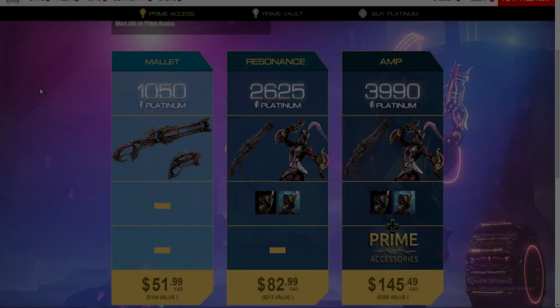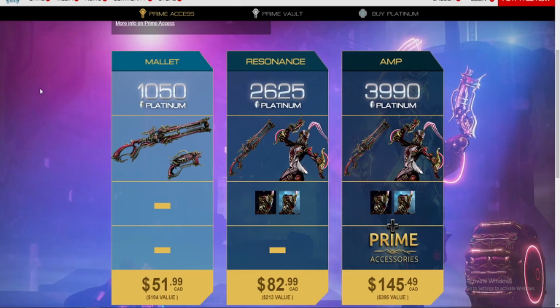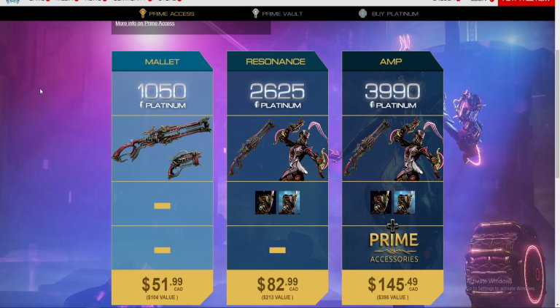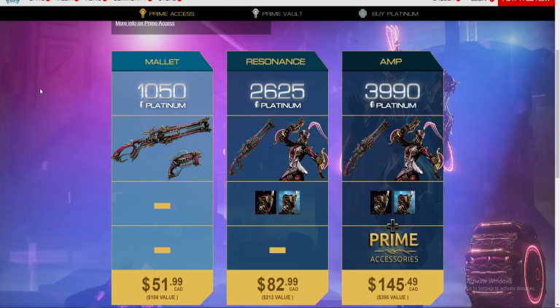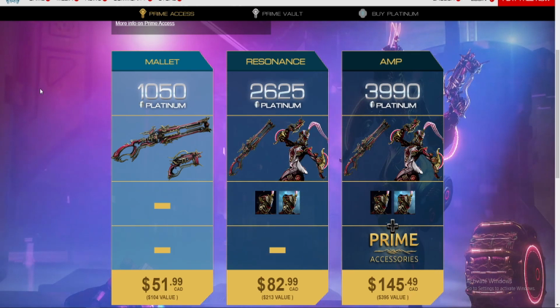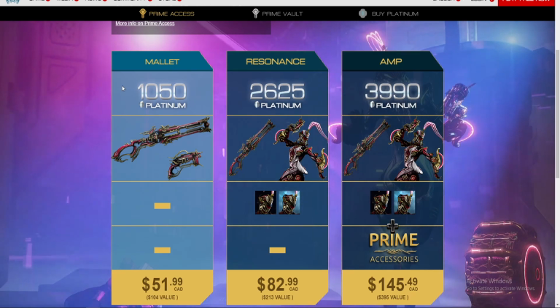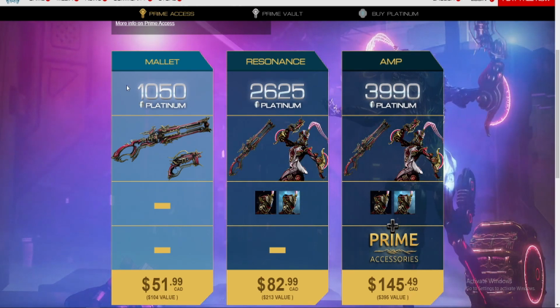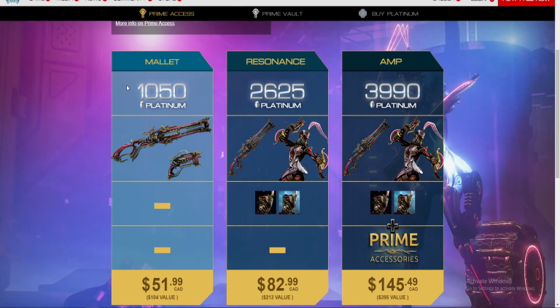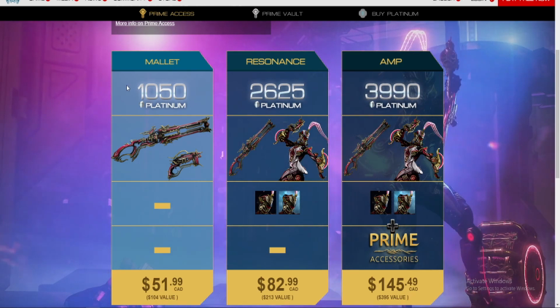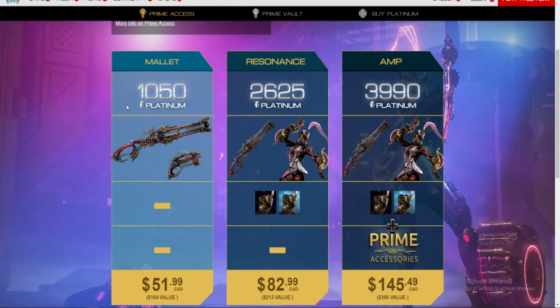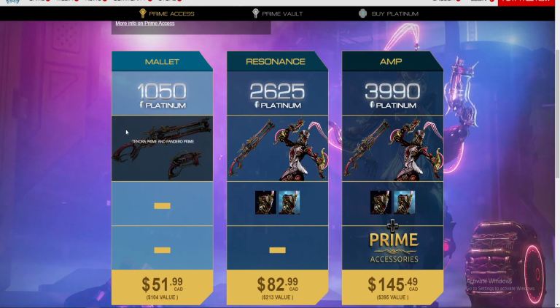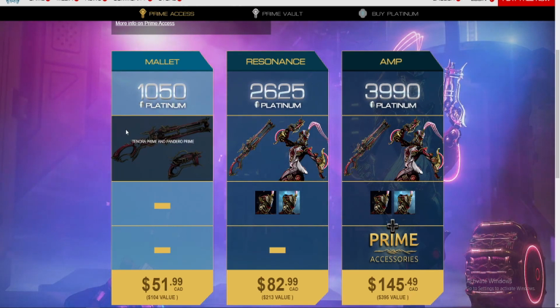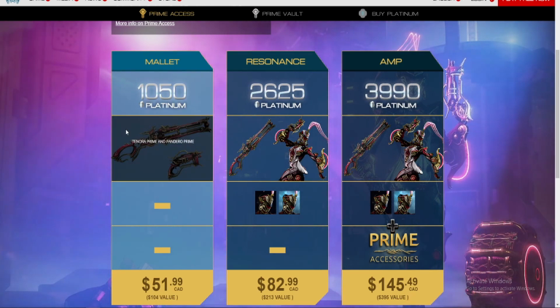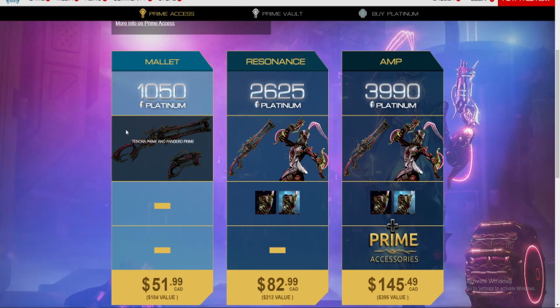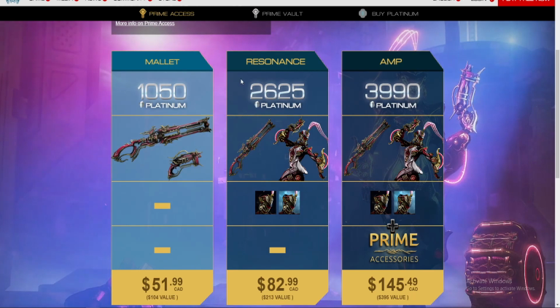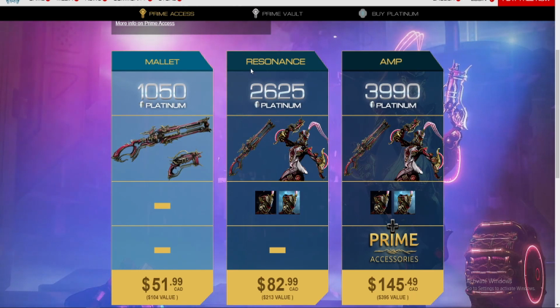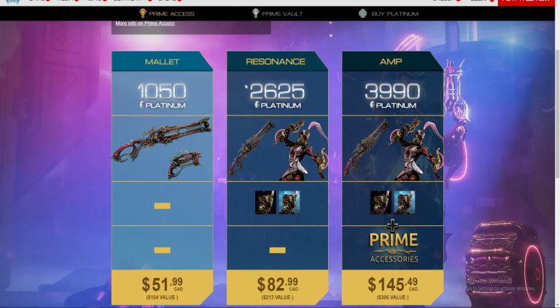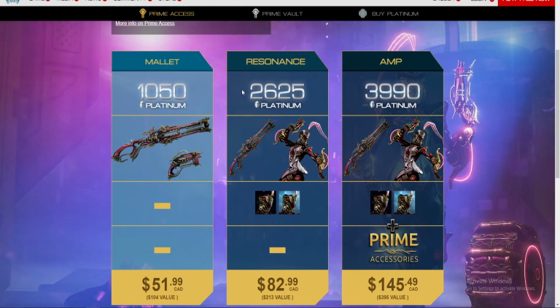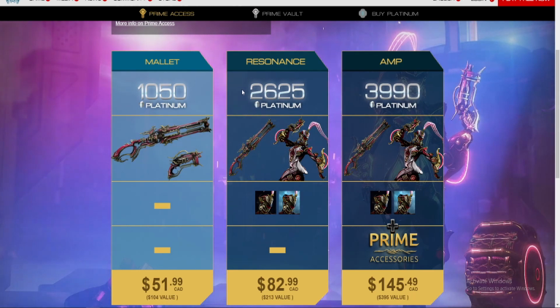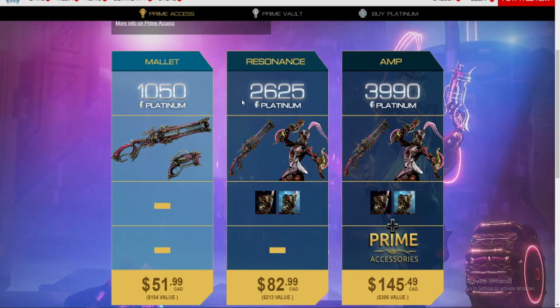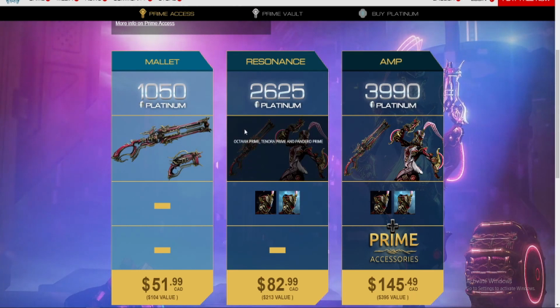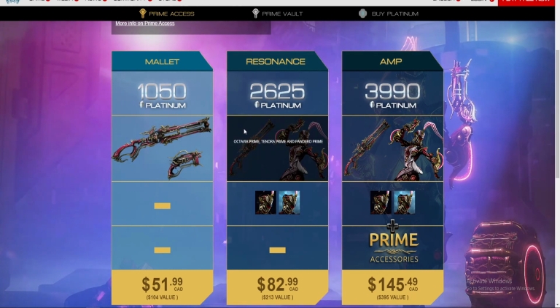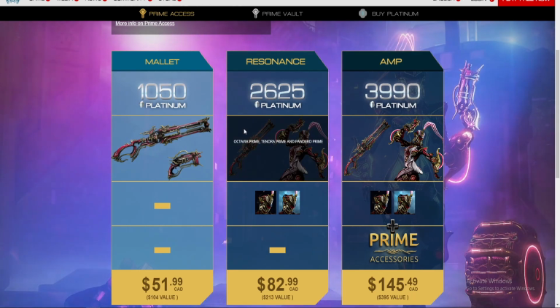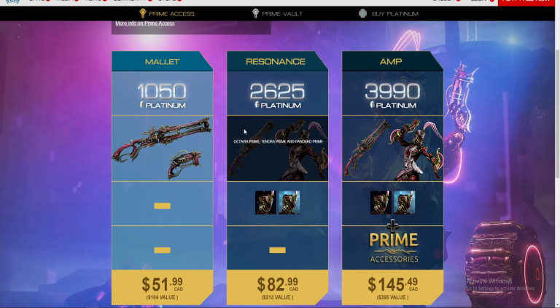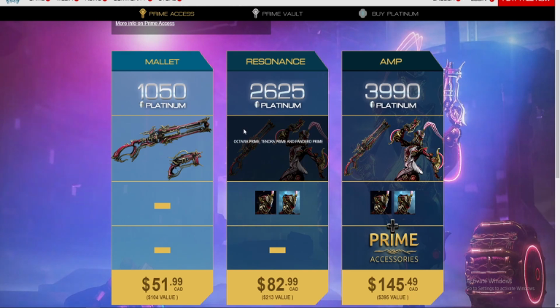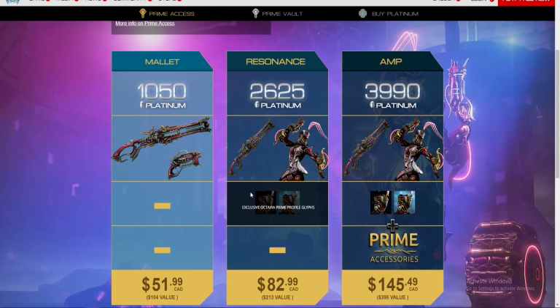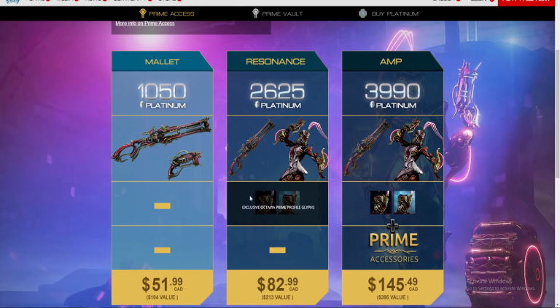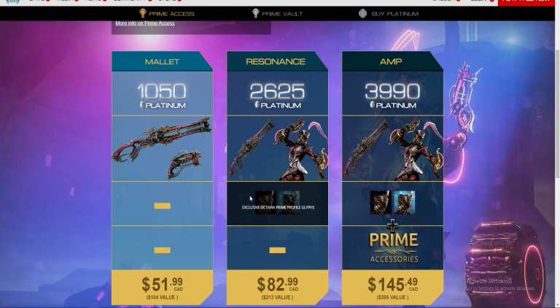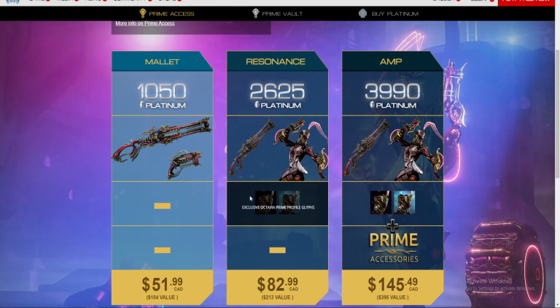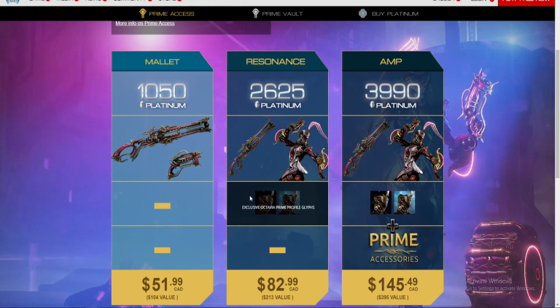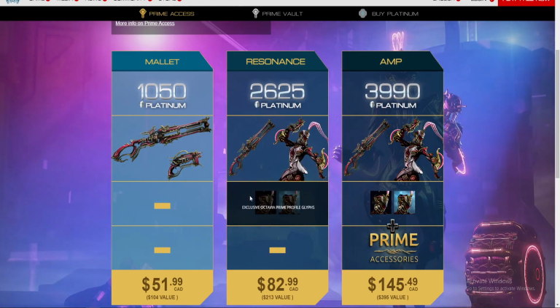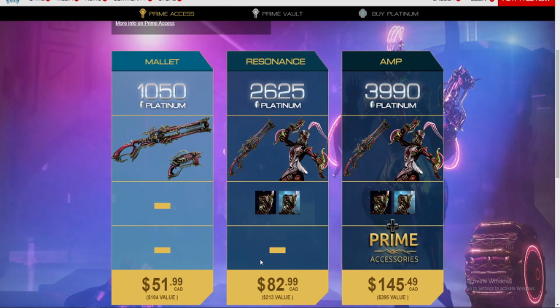The Prime Access packs are as follows. The Mallet pack includes 10,050 Platinum and Tenora and Pandero Prime. The Renaissance pack includes 2,625 Platinum, Octavia Prime, Tenora Prime, and Pandero Prime, as well as the Octavia Prime Profile Glyphs for $82.